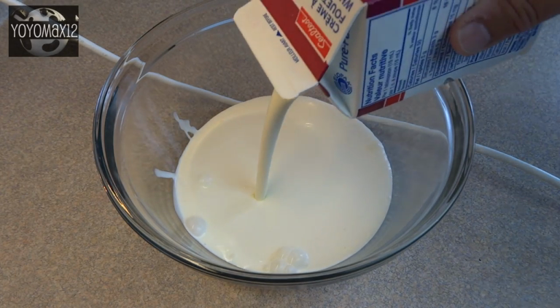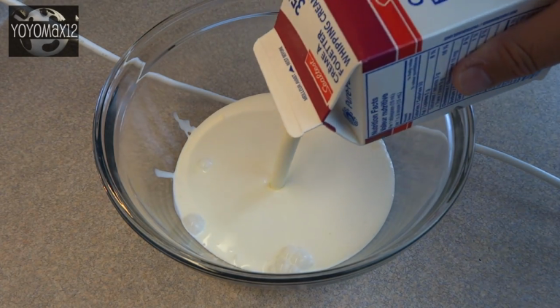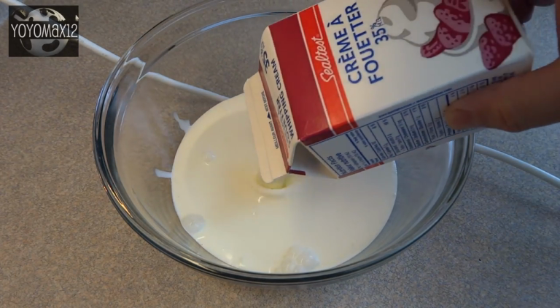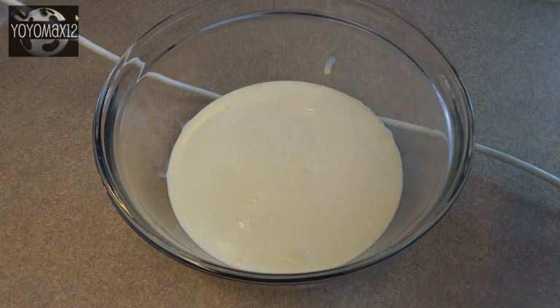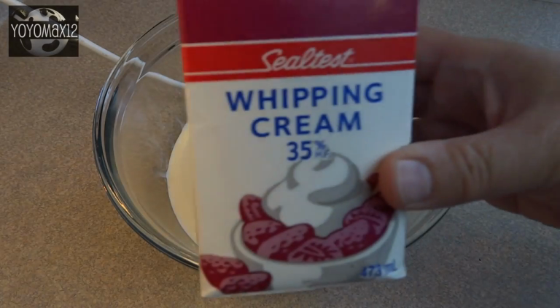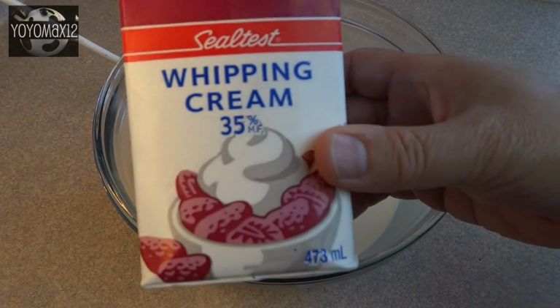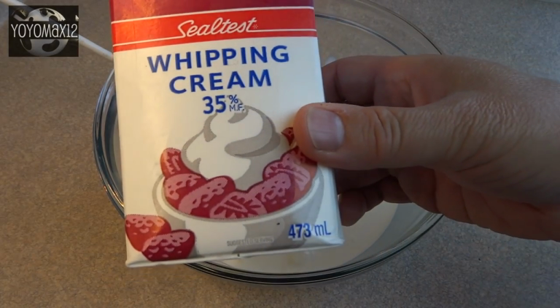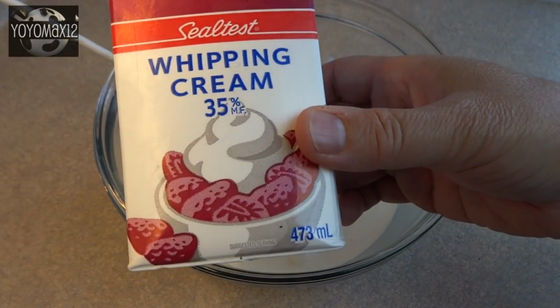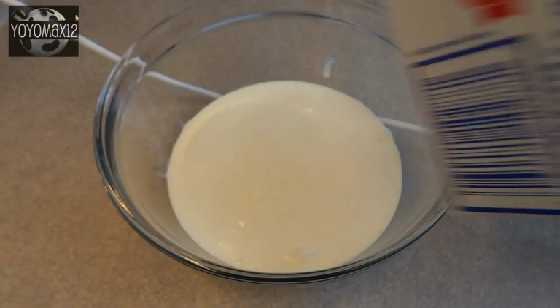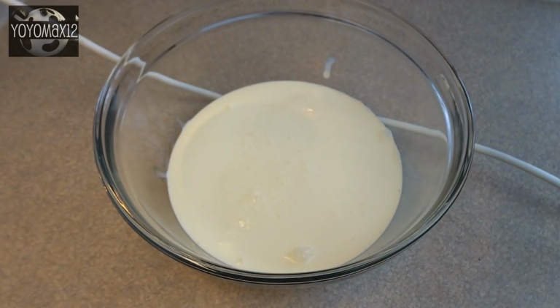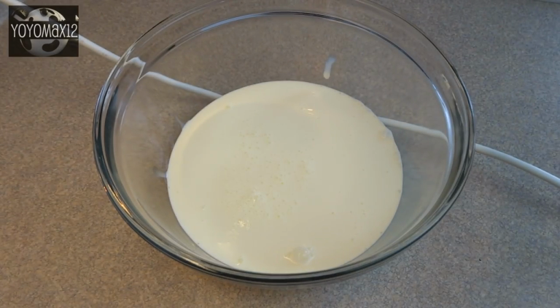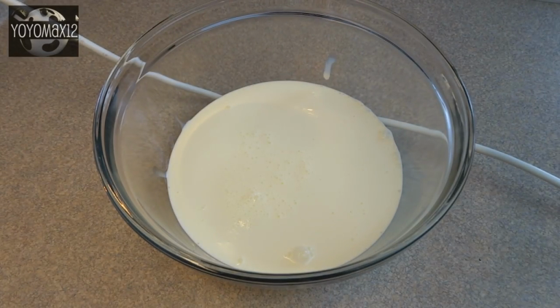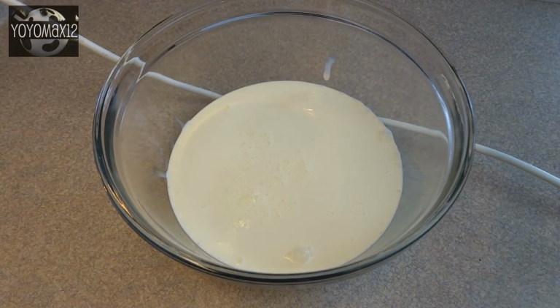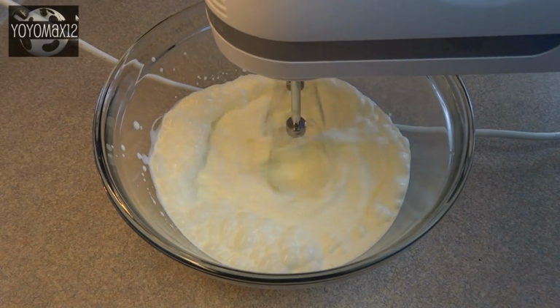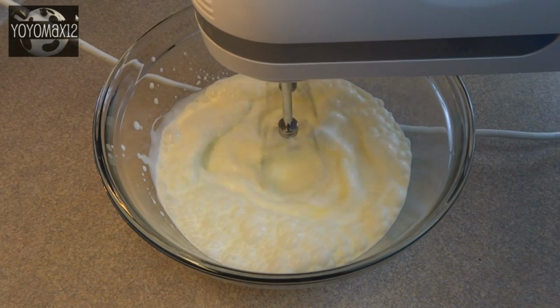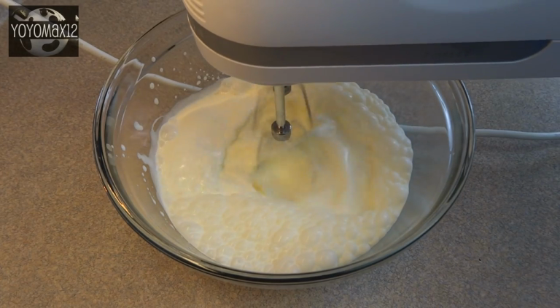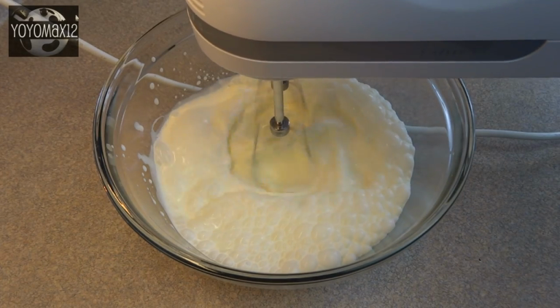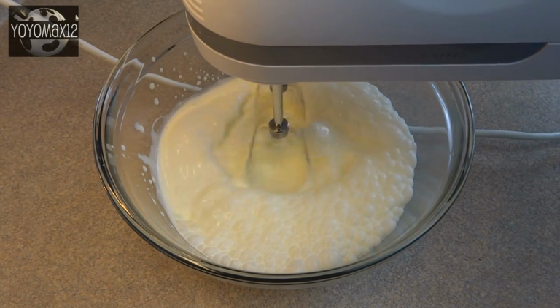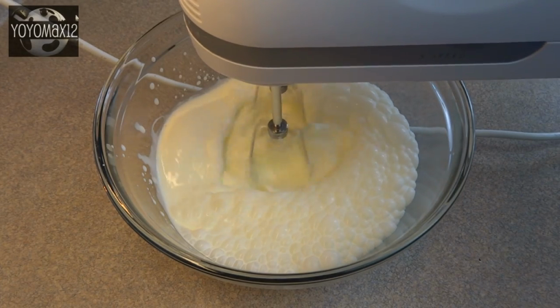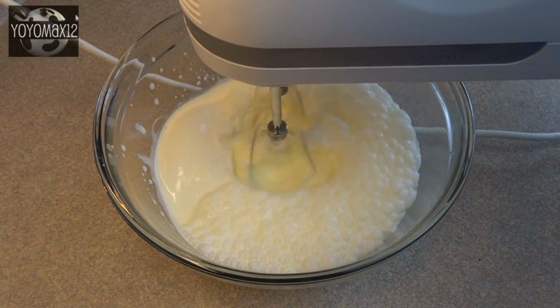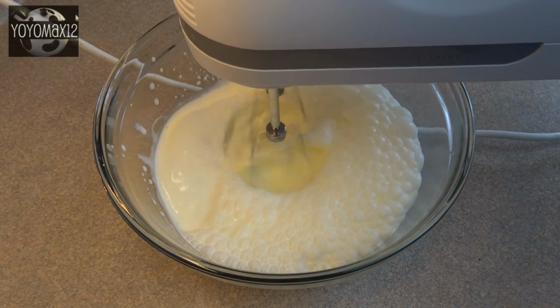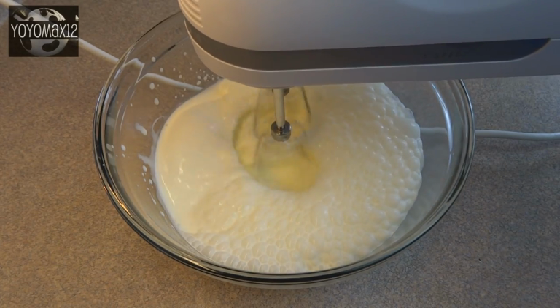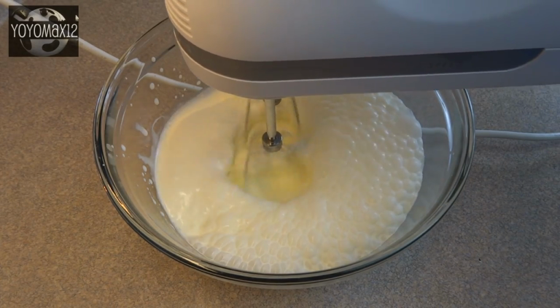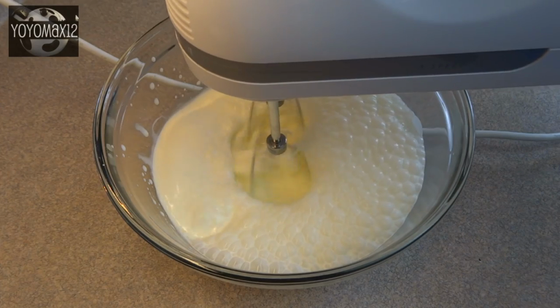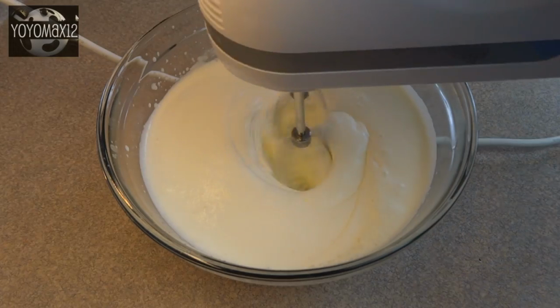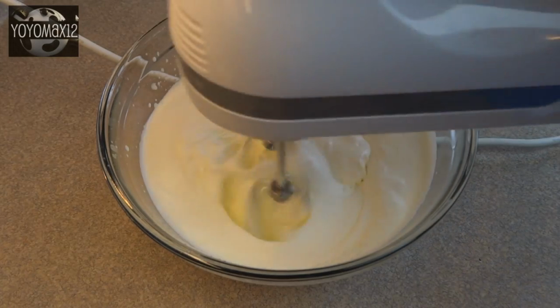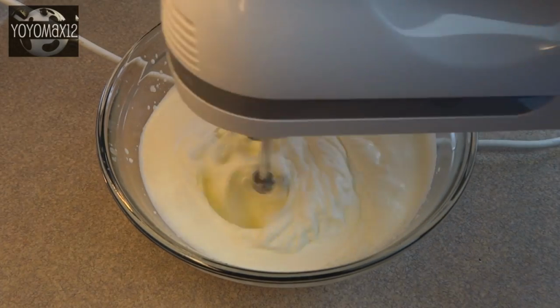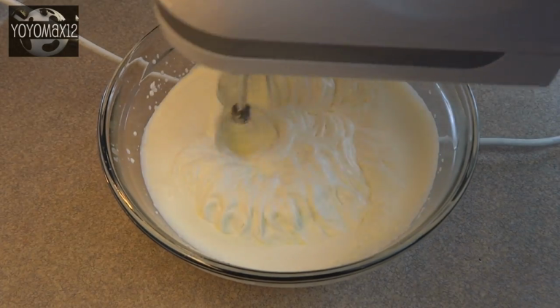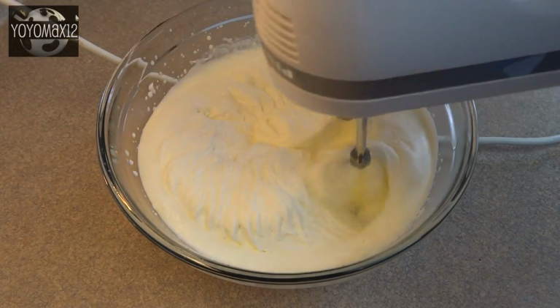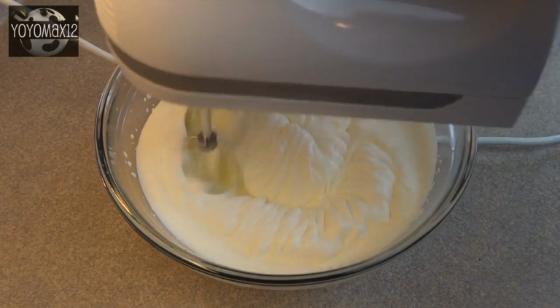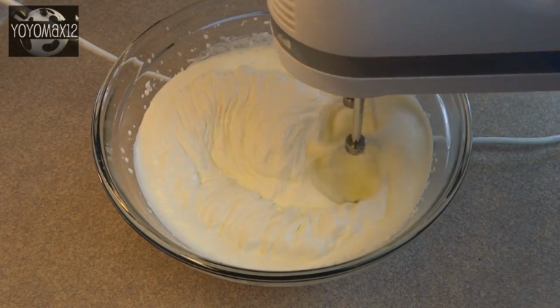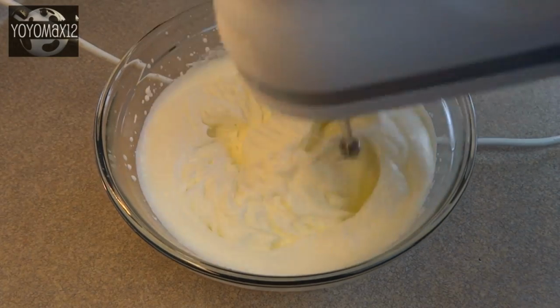Meanwhile, in a large bowl, place two cups of heavy whipping cream and beat with an electric mixer or by hand until you get stiff peaks. Just be sure you don't beat it too much because you will end up with a big bowl of butter.